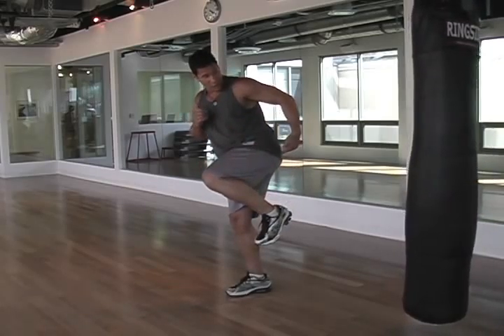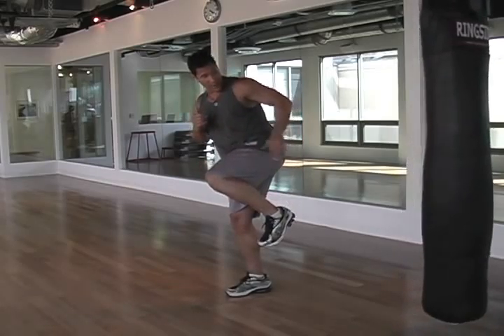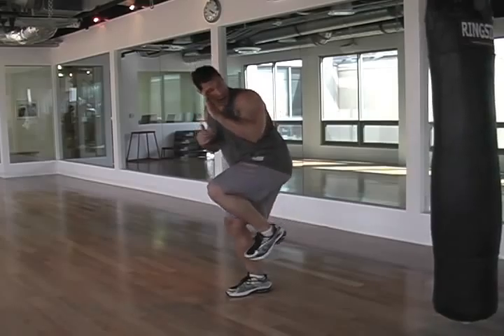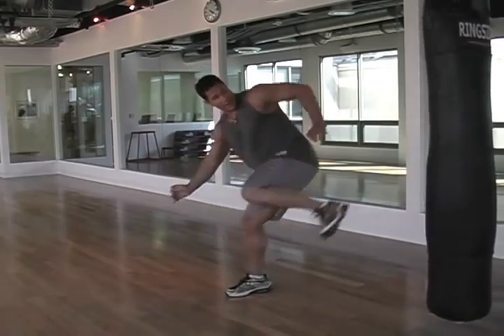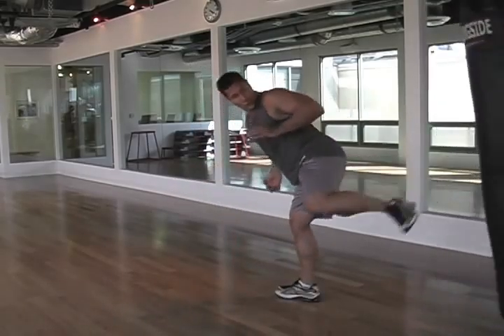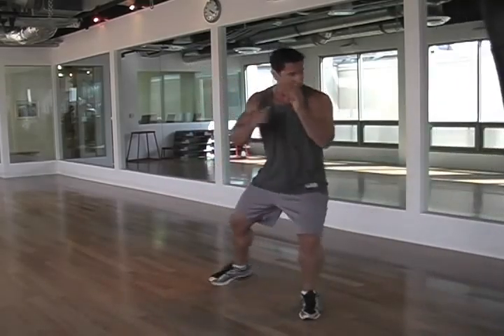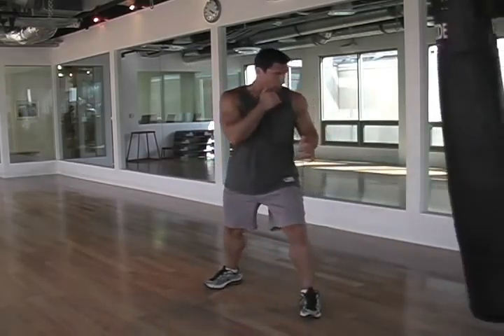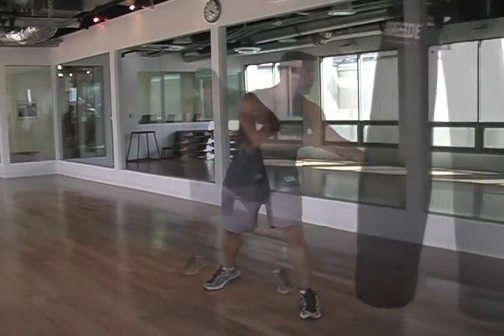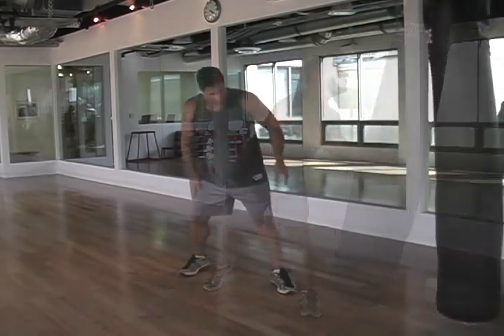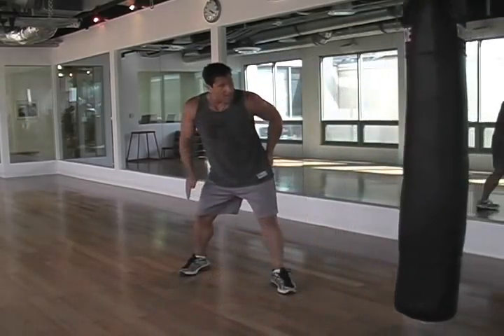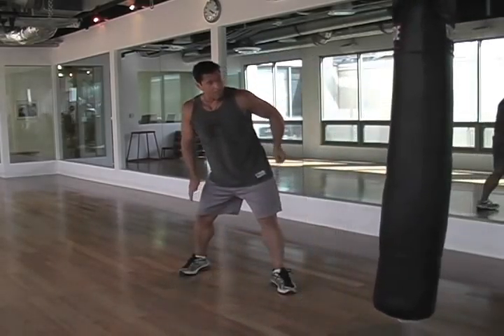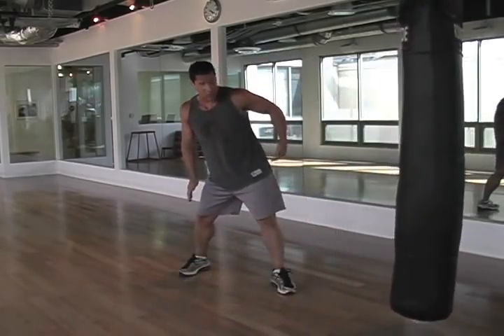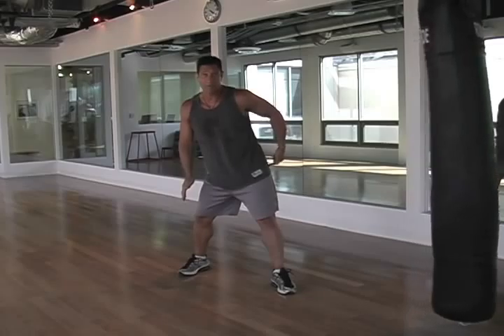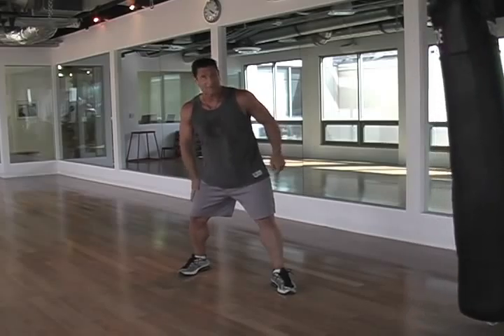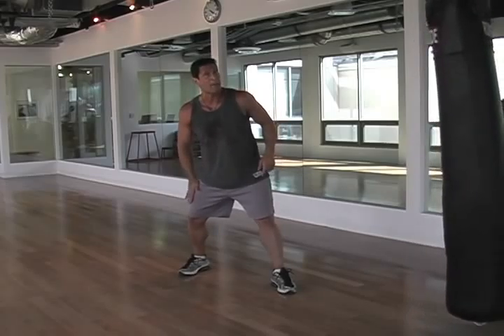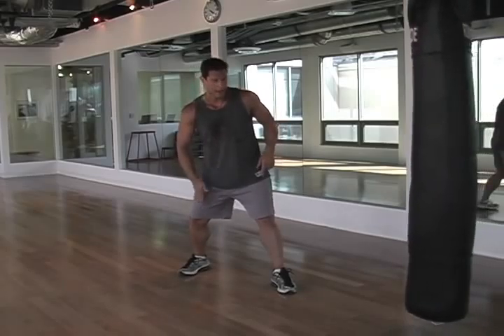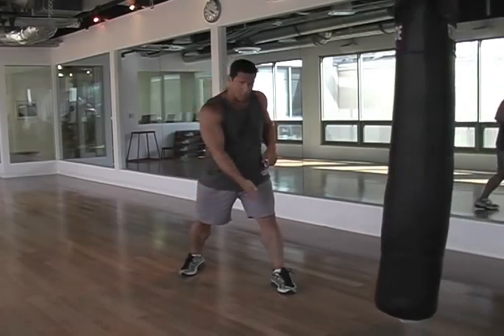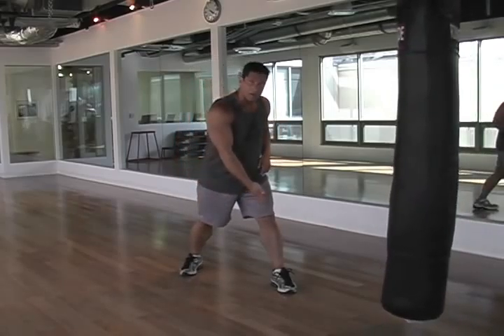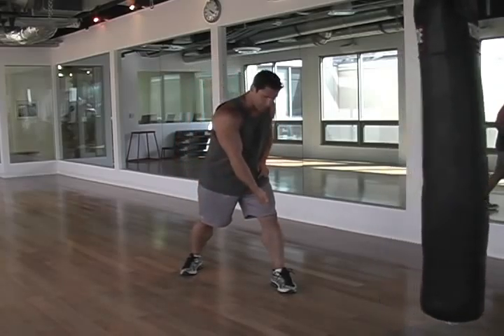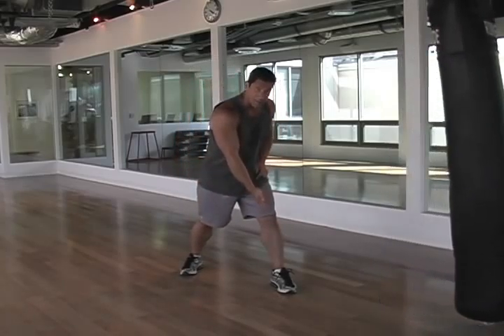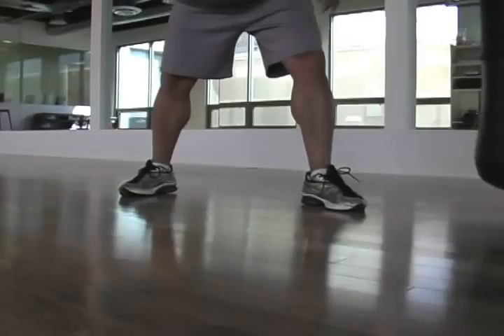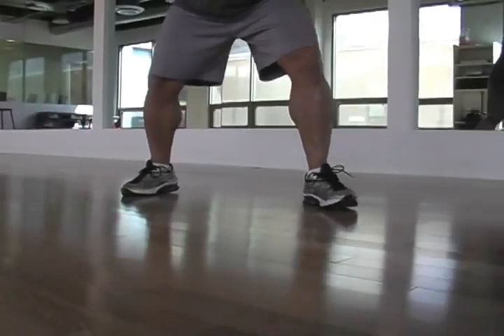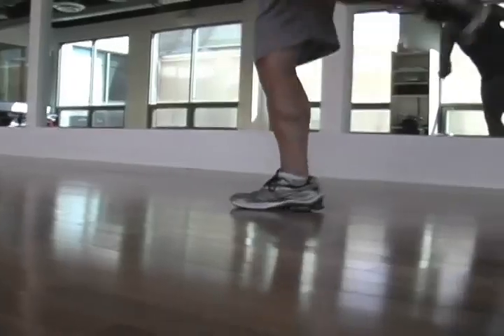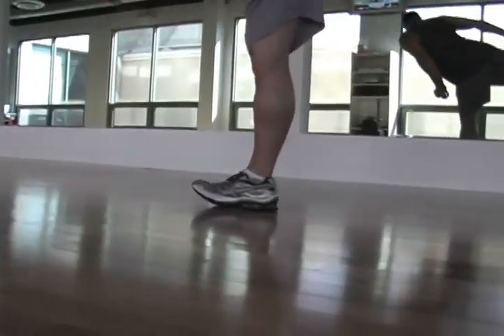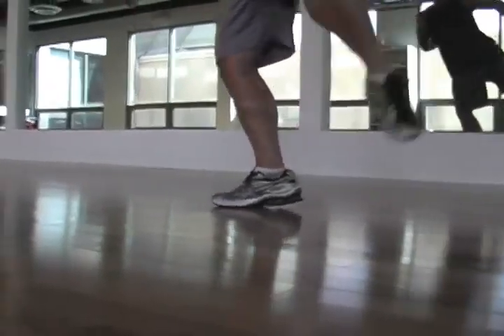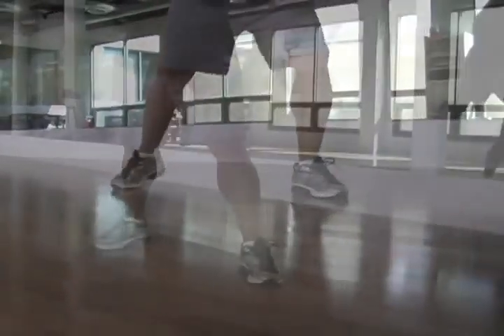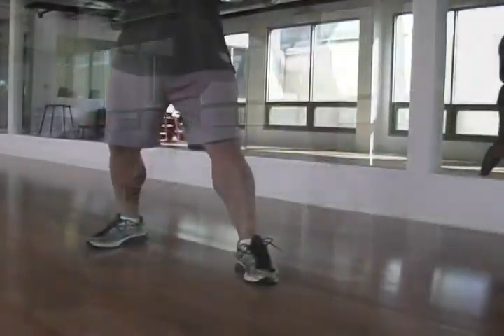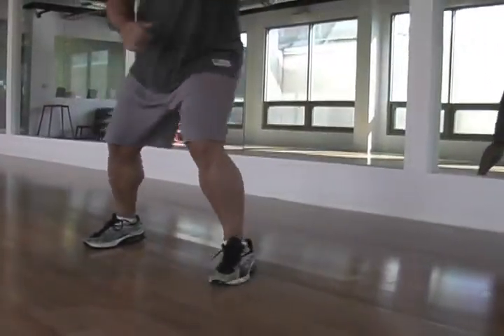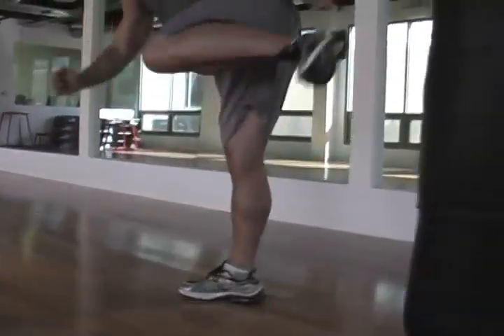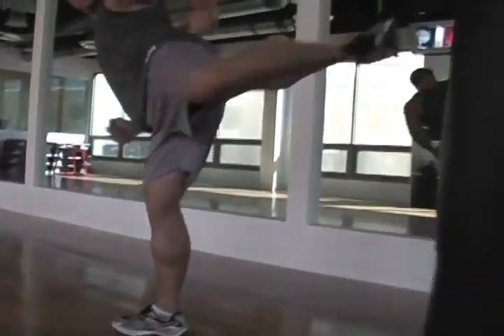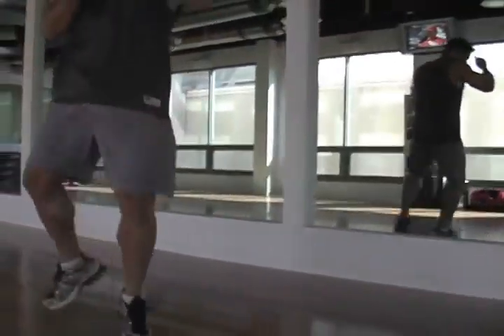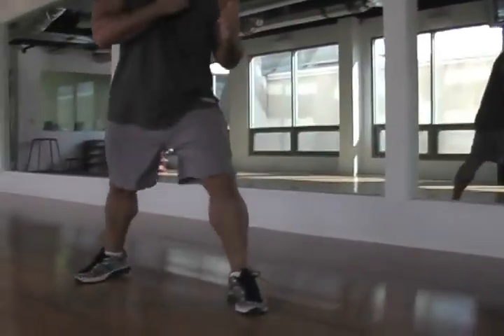From here, I extend and come right up. For me to get my chamber position, I have to step my back leg forward to replace my front leg, like so. Step my back leg forward, chamber, extend, and come back down.